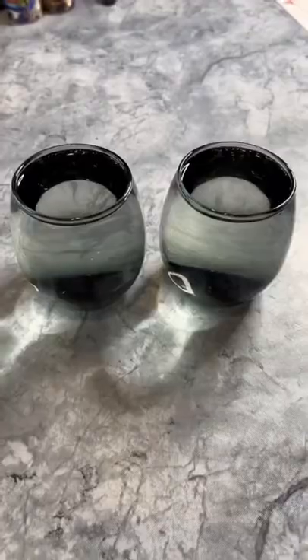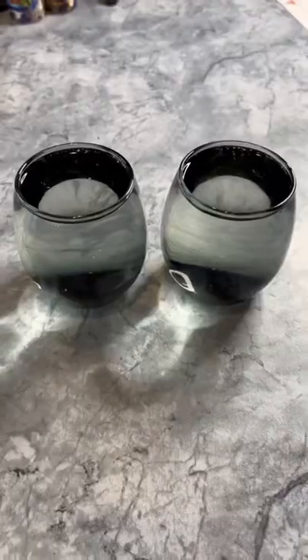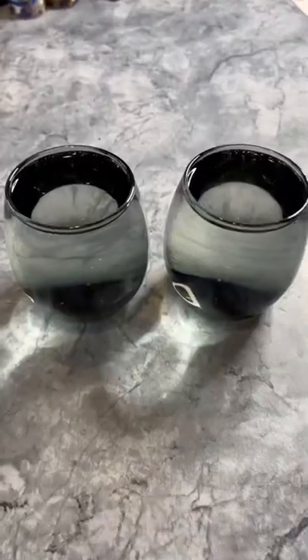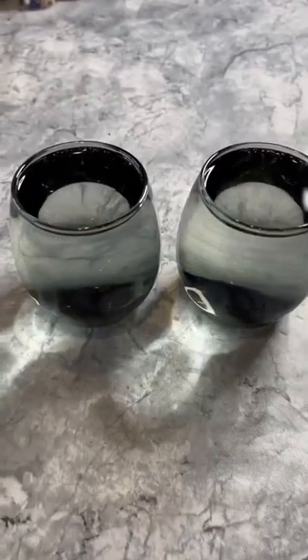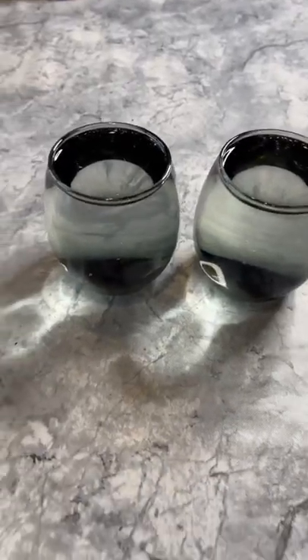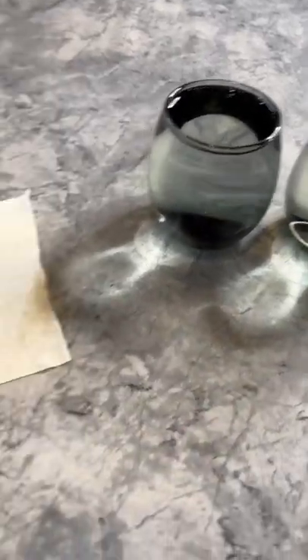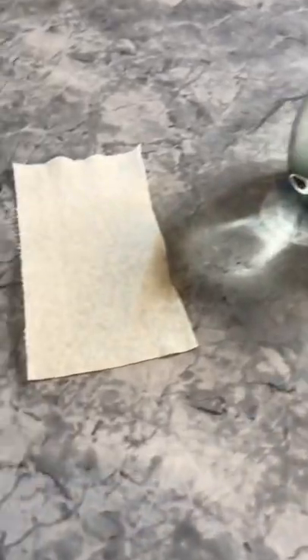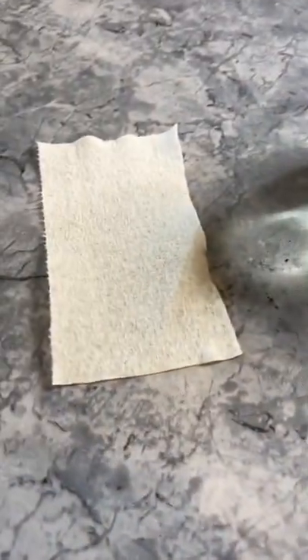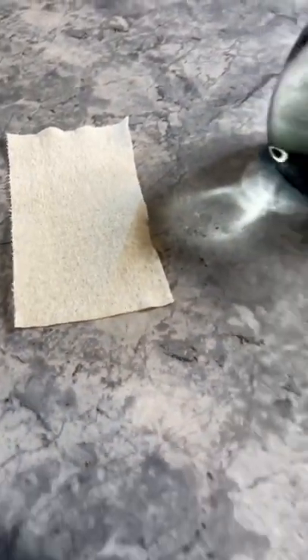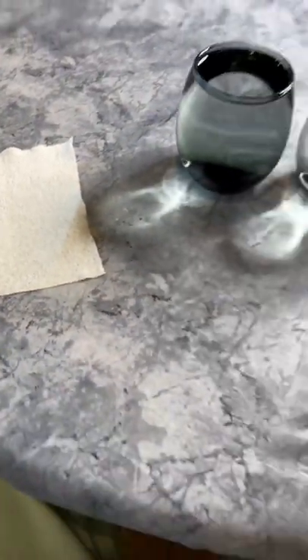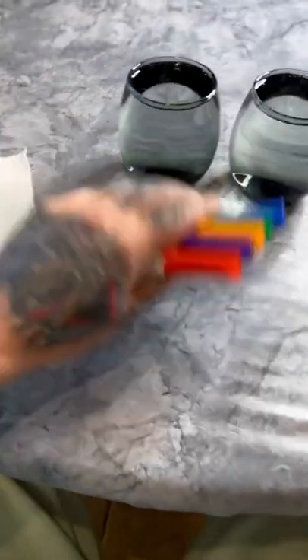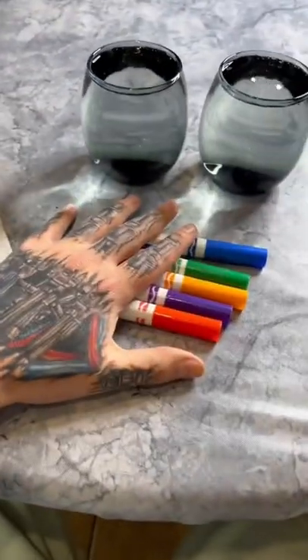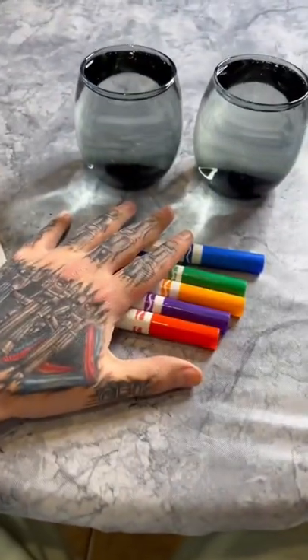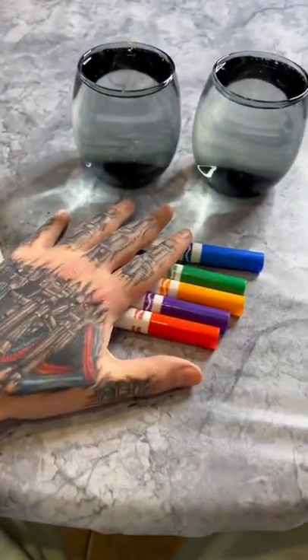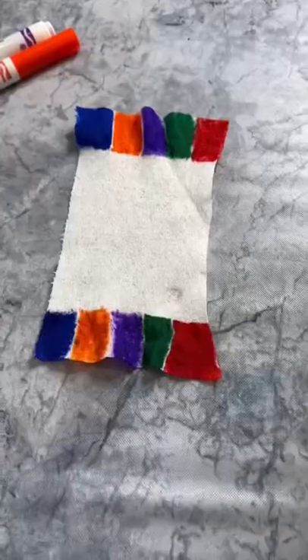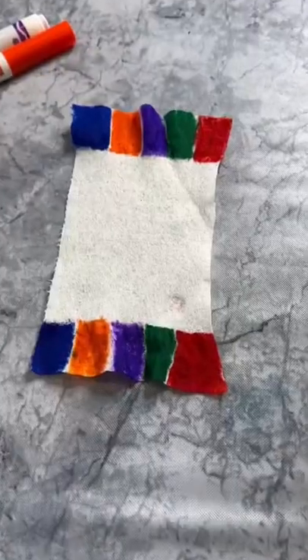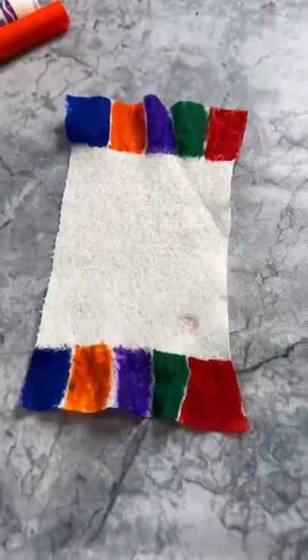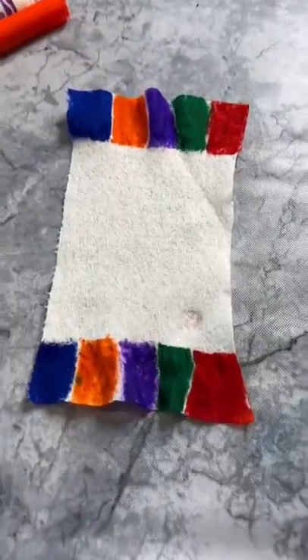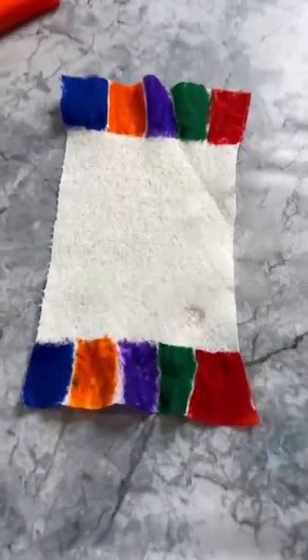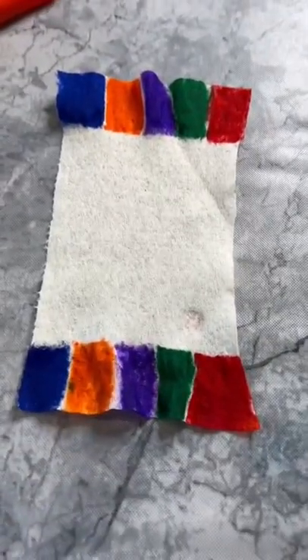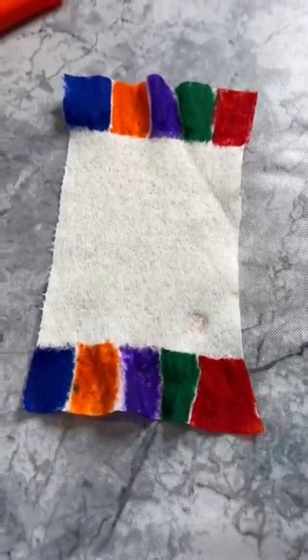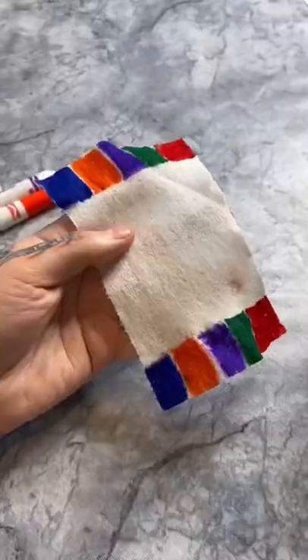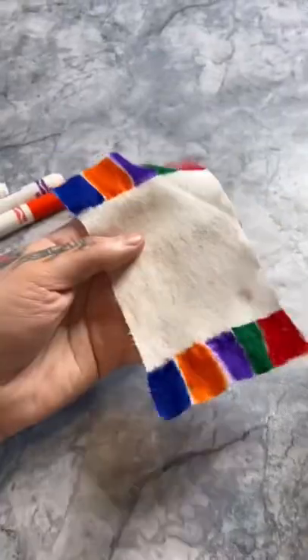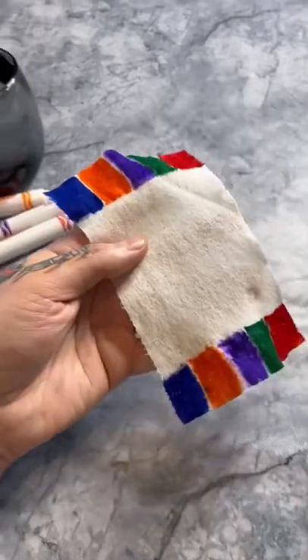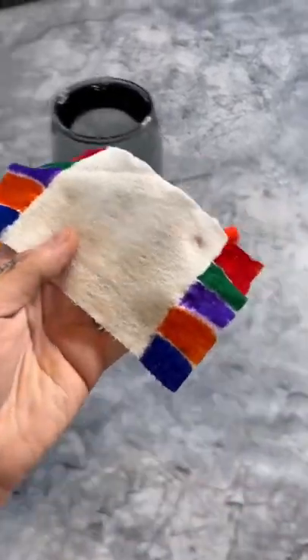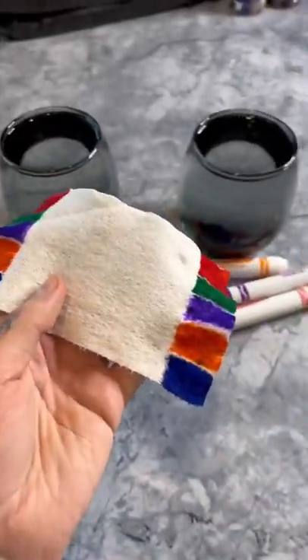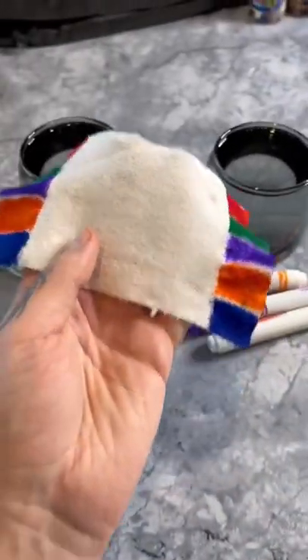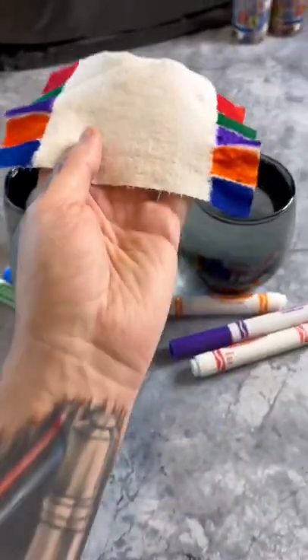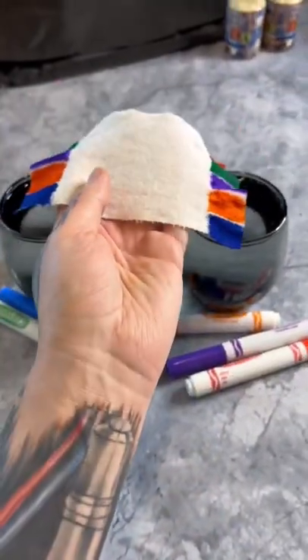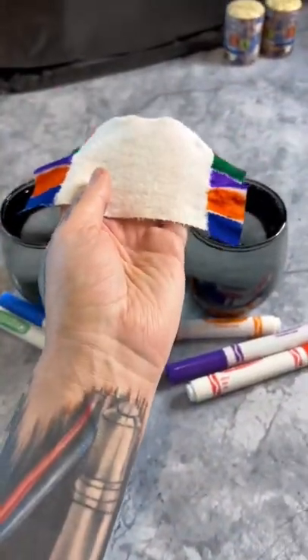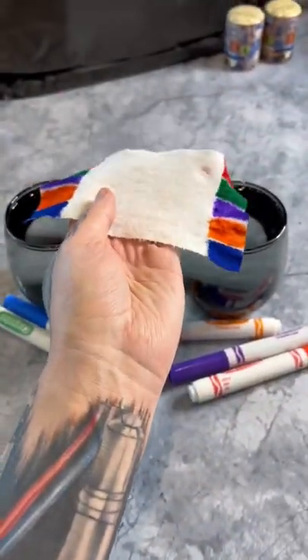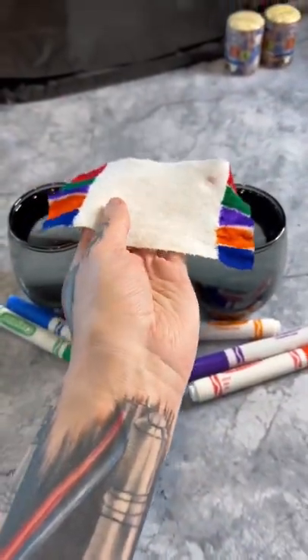You need two cups of water, a paper towel, and some markers. This should look something like that. Now I'm gonna go ahead and put it in the water and see if this actually works.